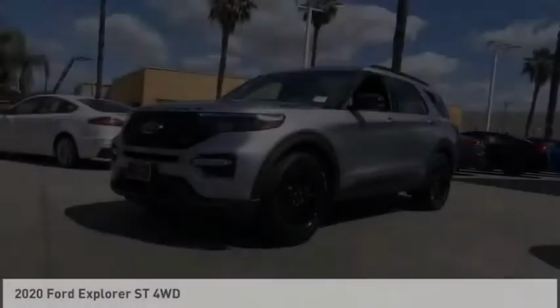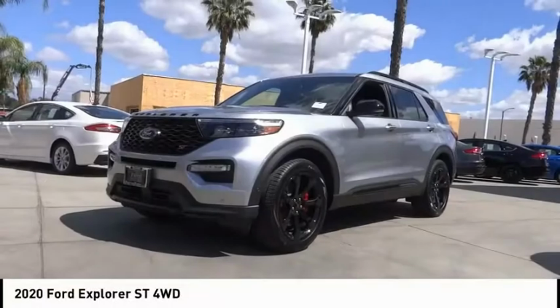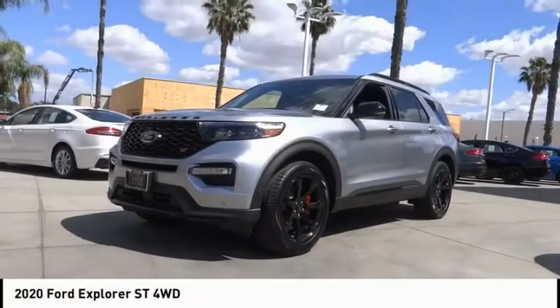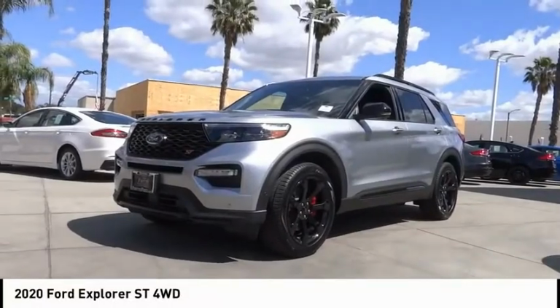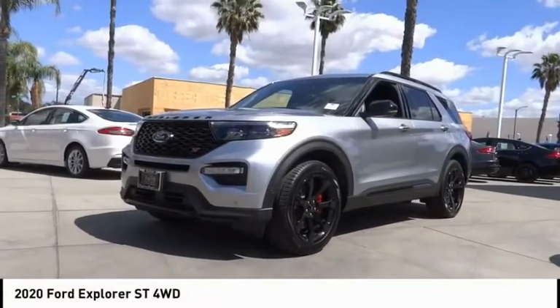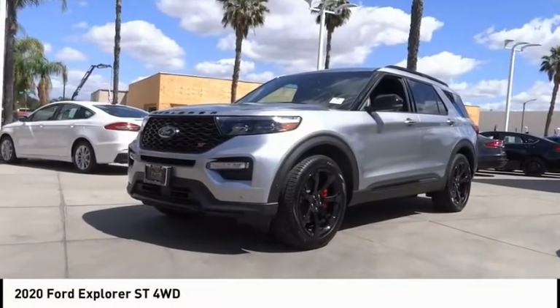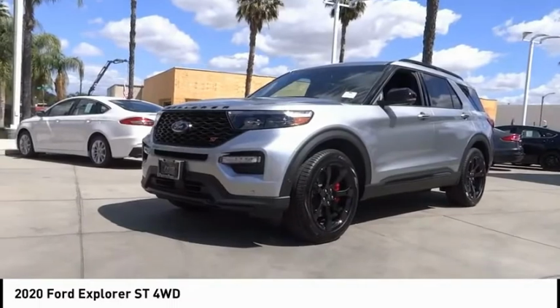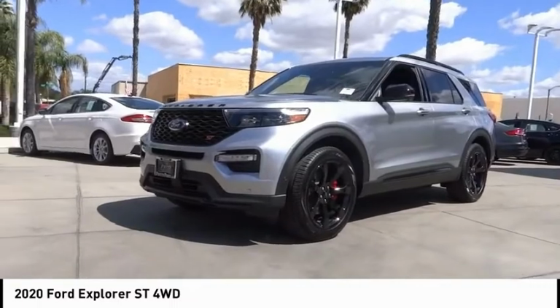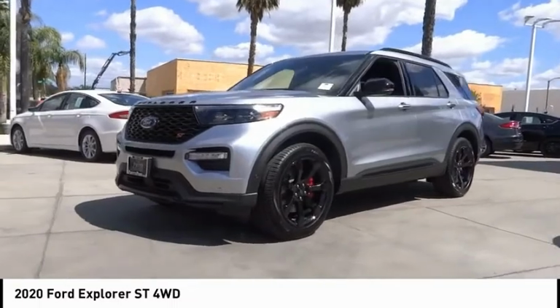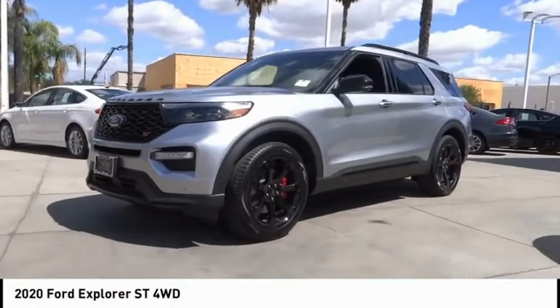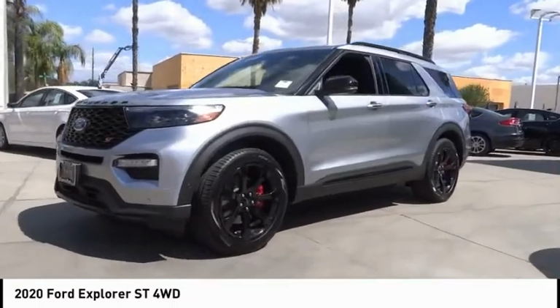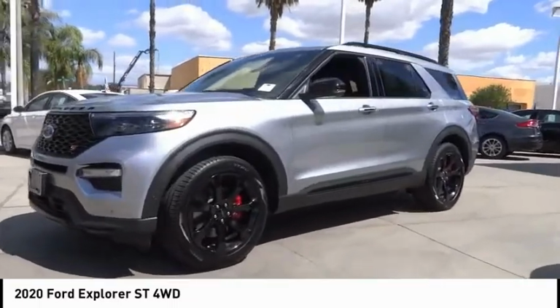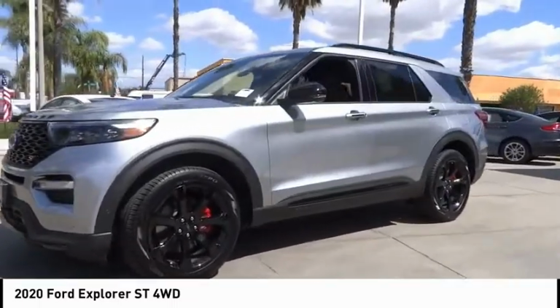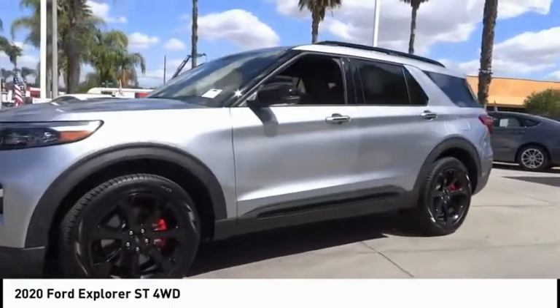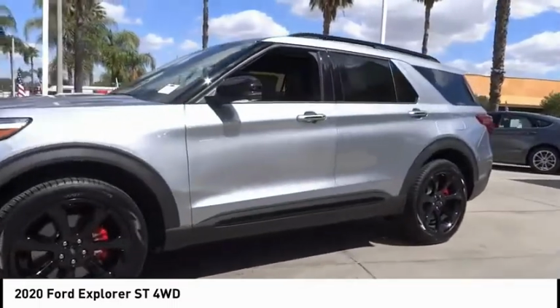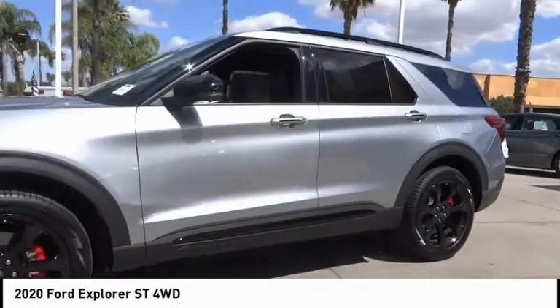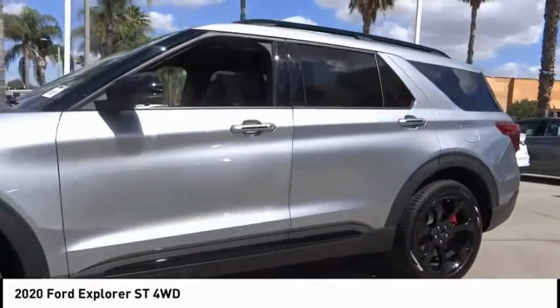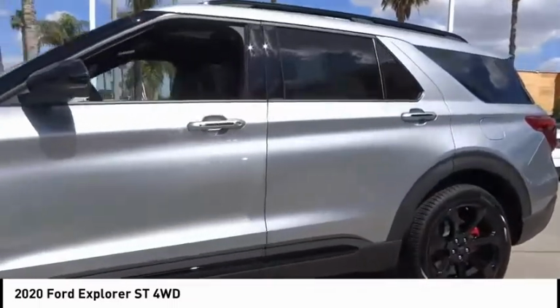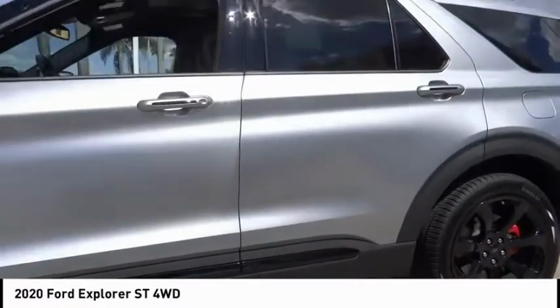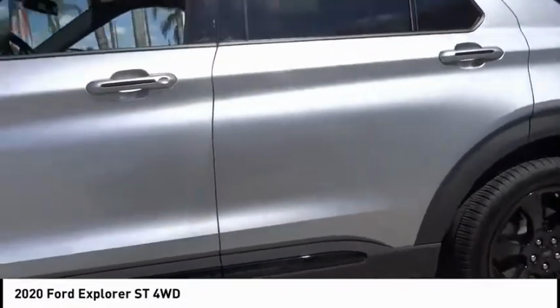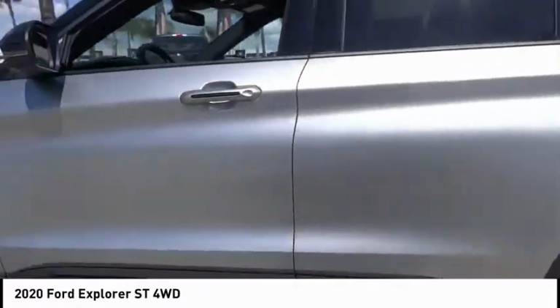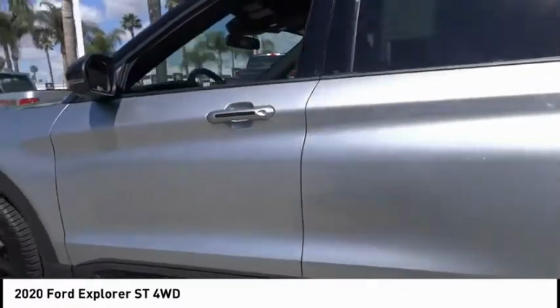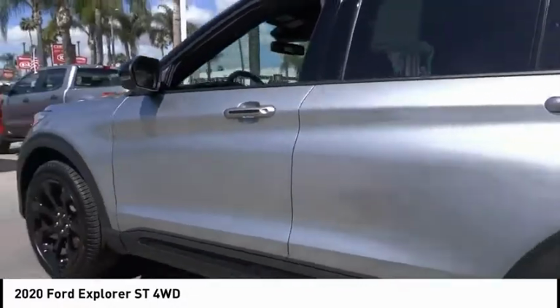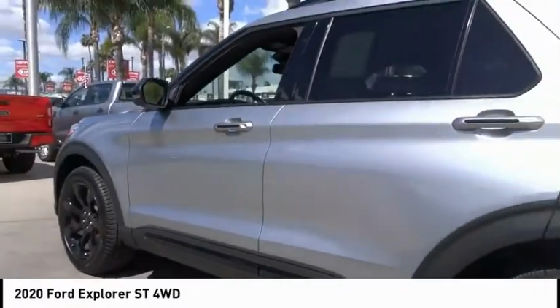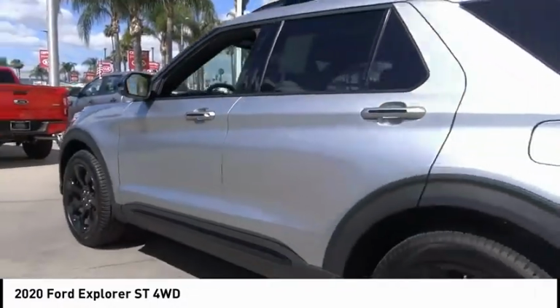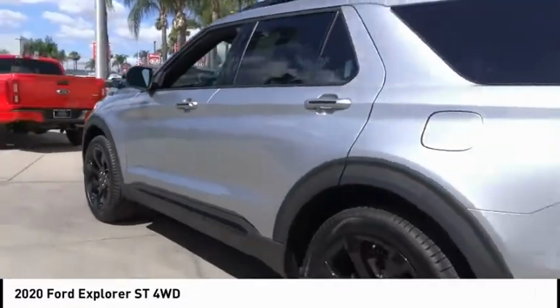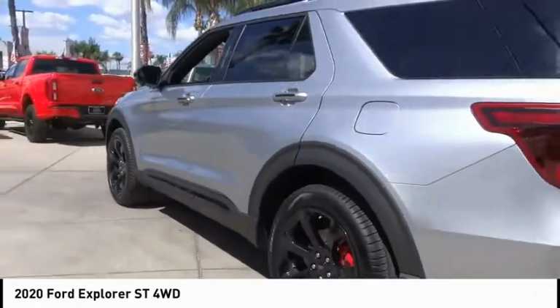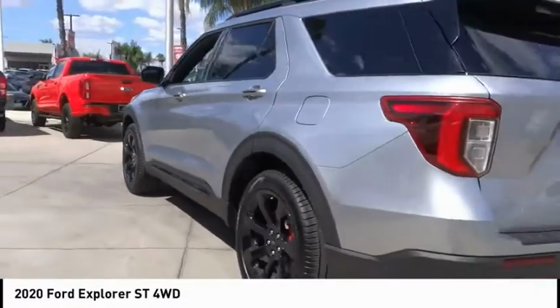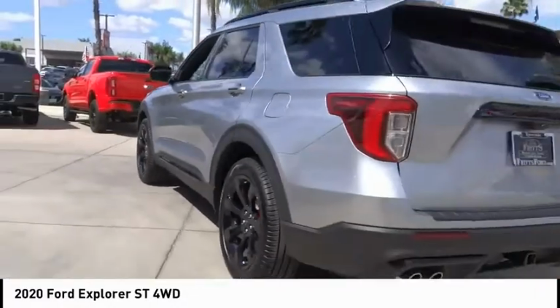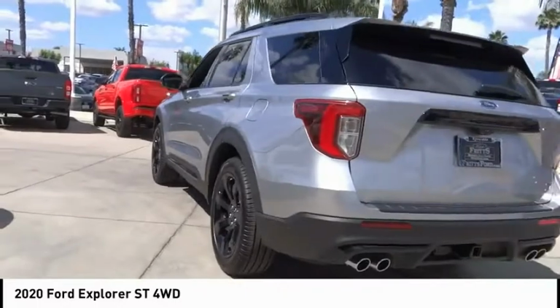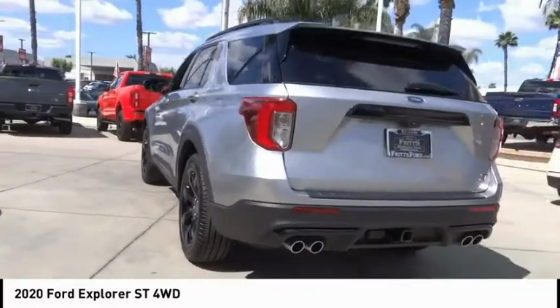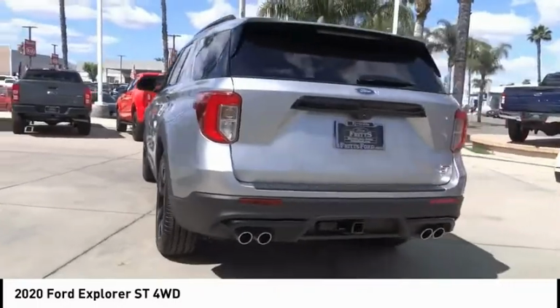Take a ride in the 2020 Explorer — you've got a lot of capabilities to call on in a Ford Explorer. Don't underestimate your choices. This vehicle has less than 200 miles. Here are some of this vehicle's great options: